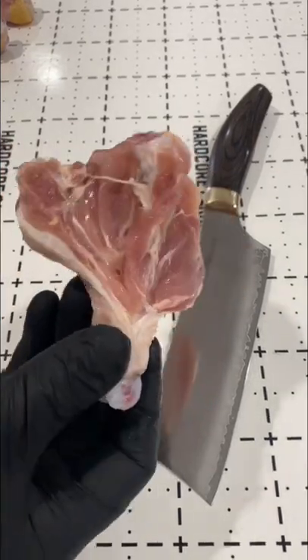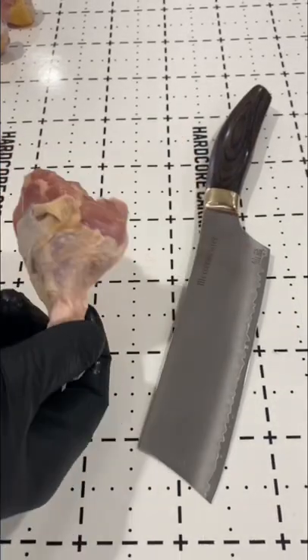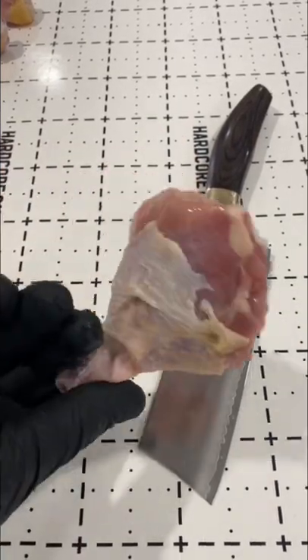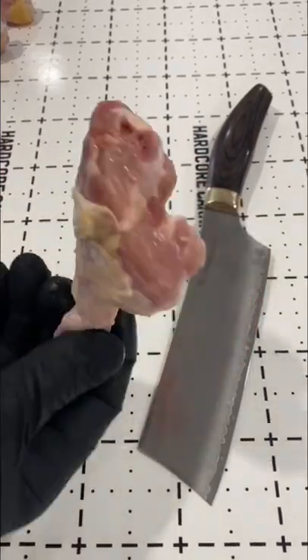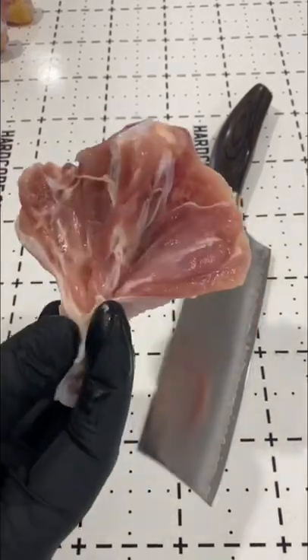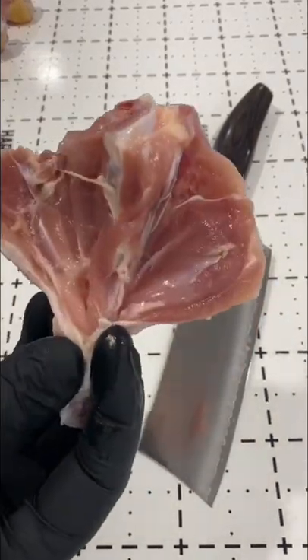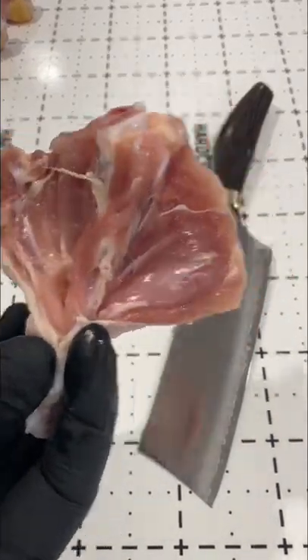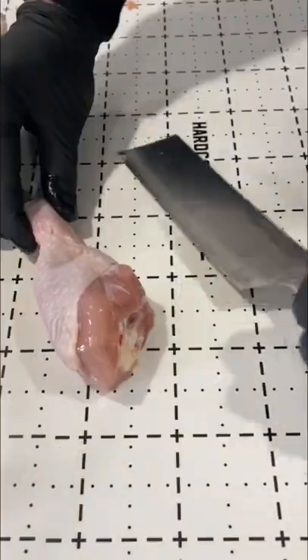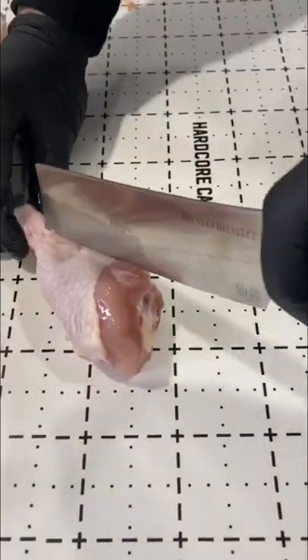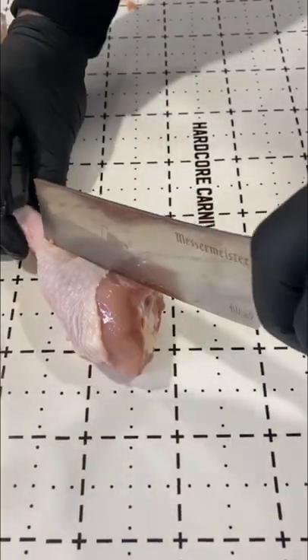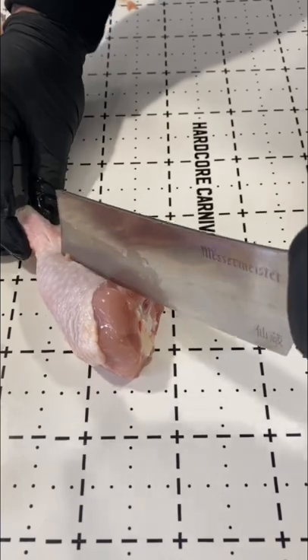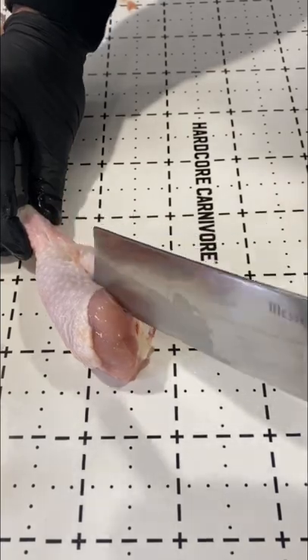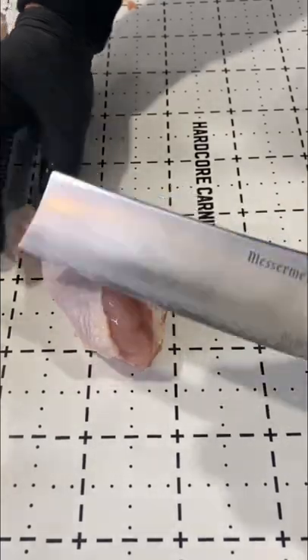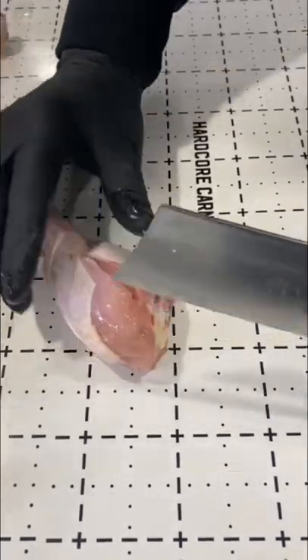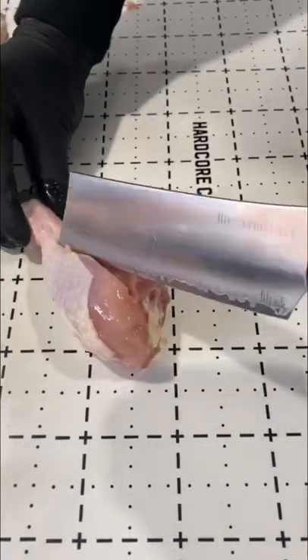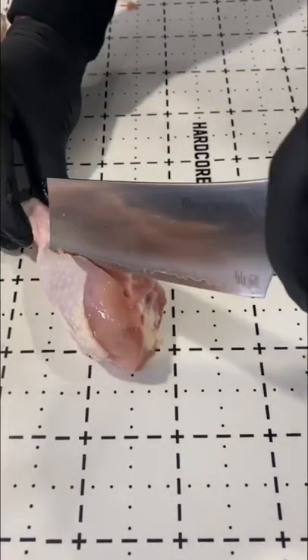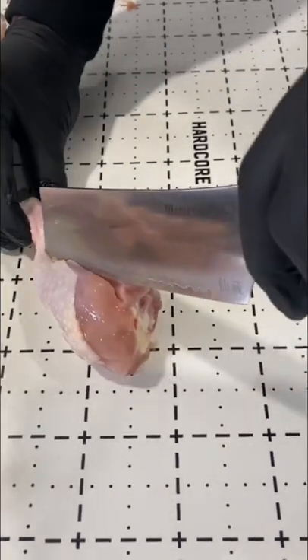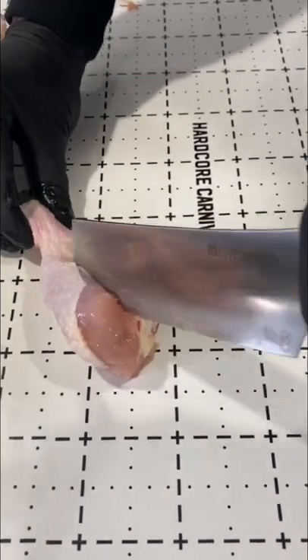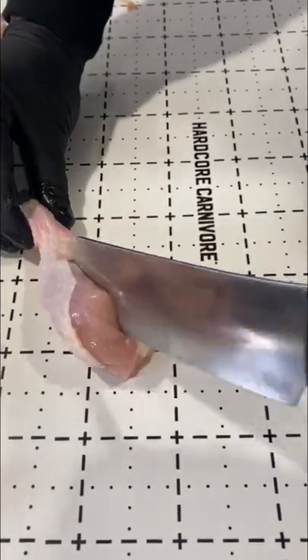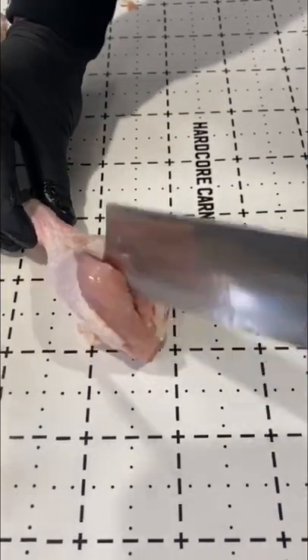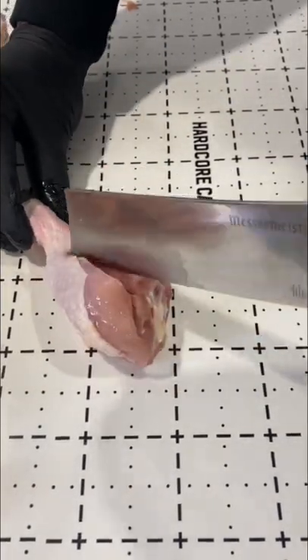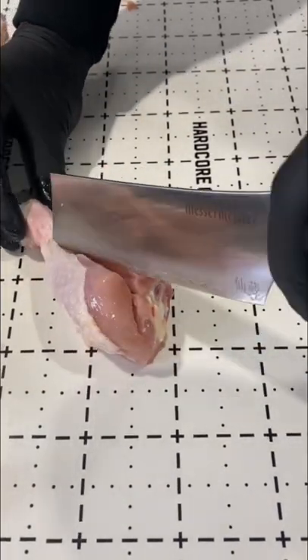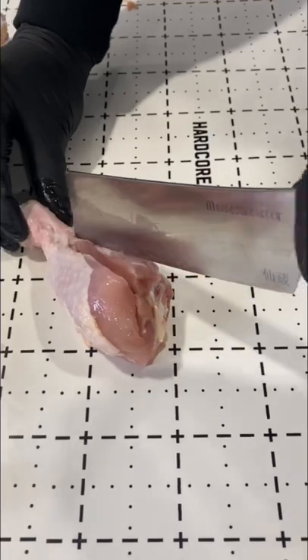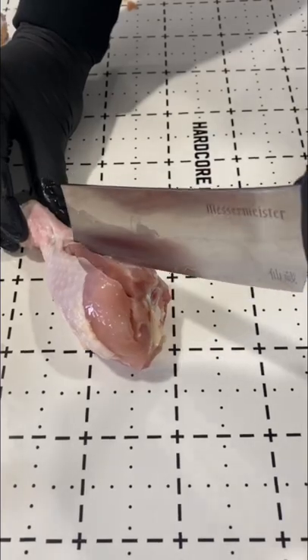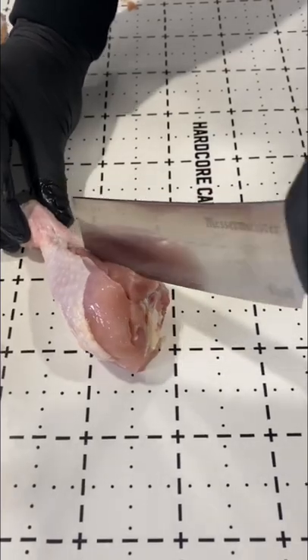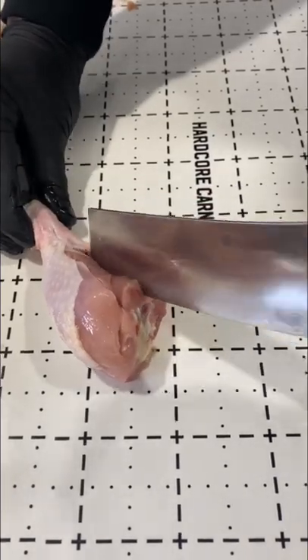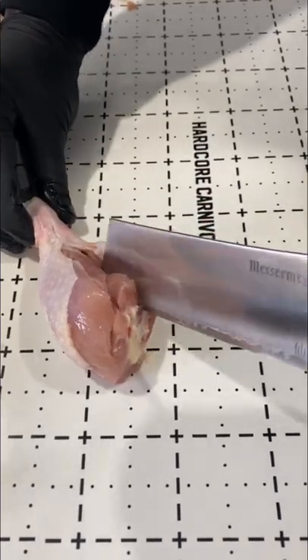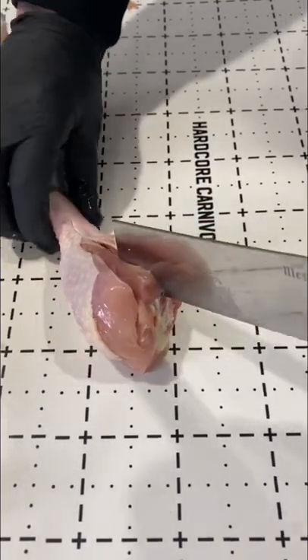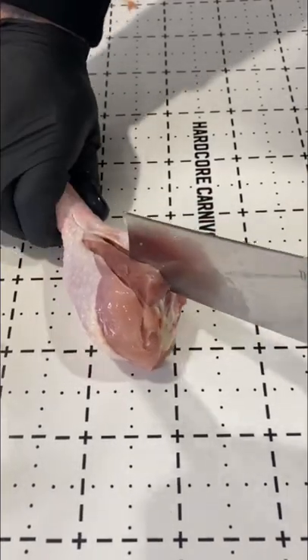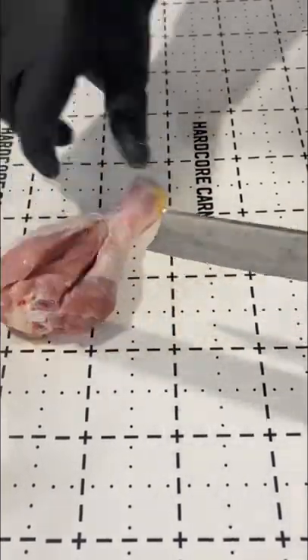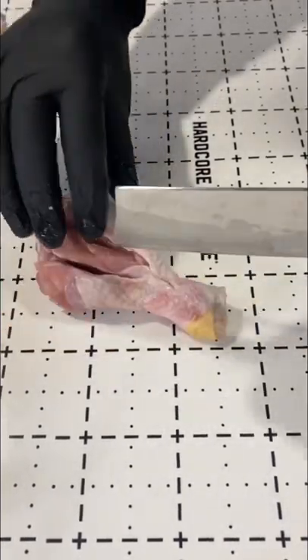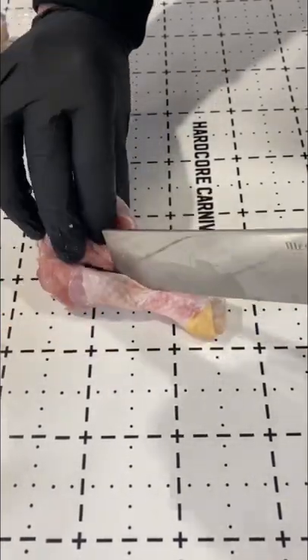Butterfly chicken leg — saw this a few months ago and have been wanting to do it. Basically, you take a sharp knife and cut down each side of that bone to open up the meat. What you're doing is creating more surface for flavor and building up a little bit more crisp.